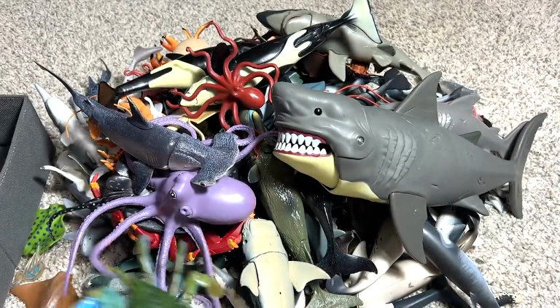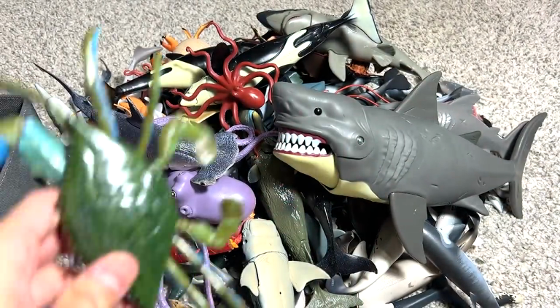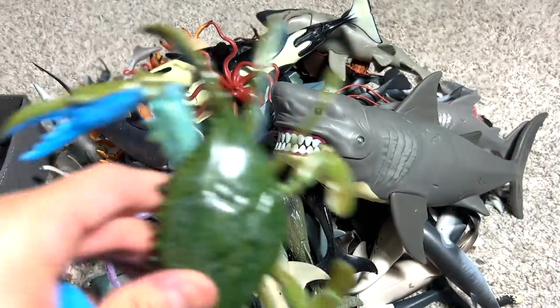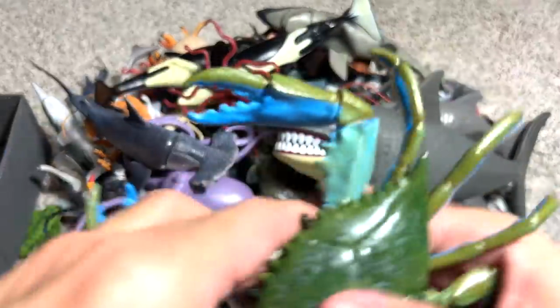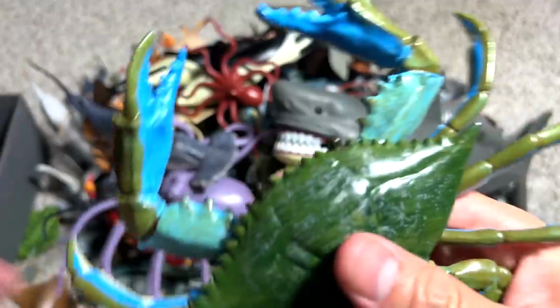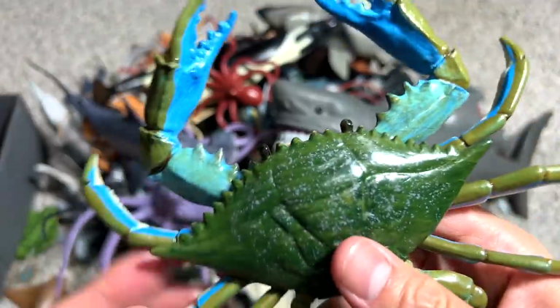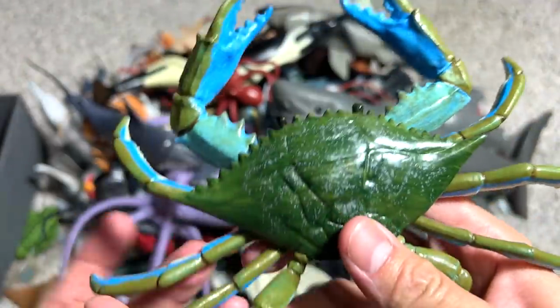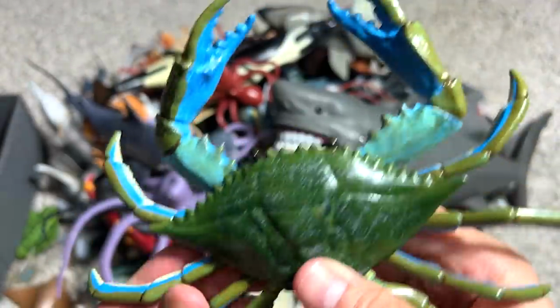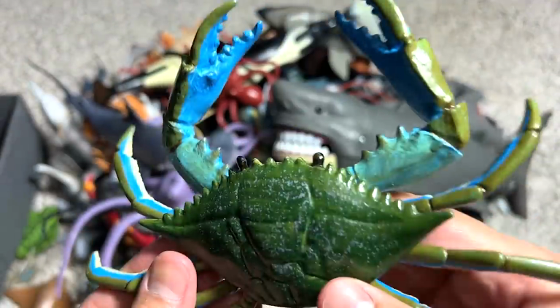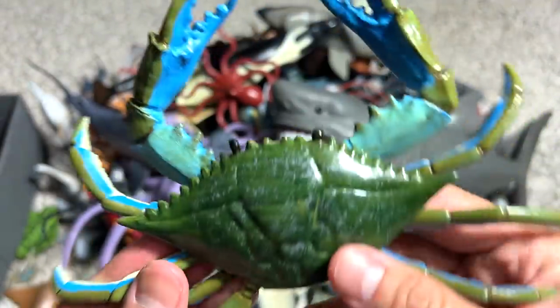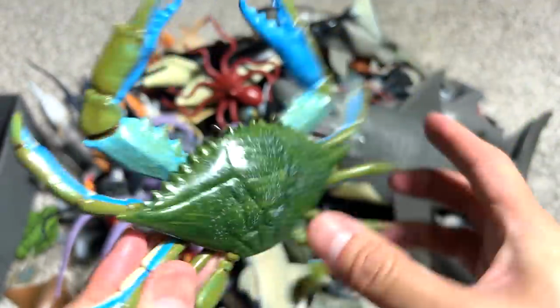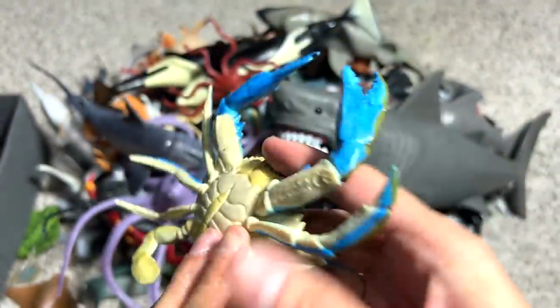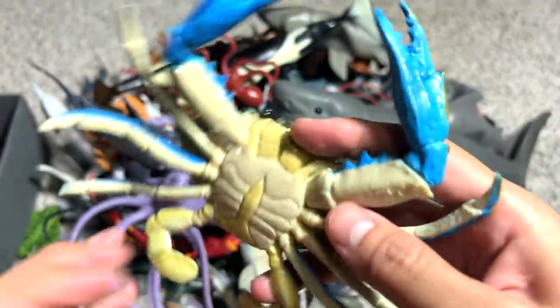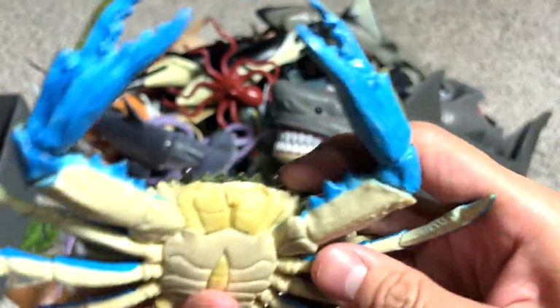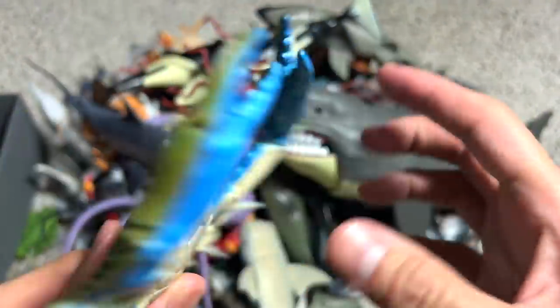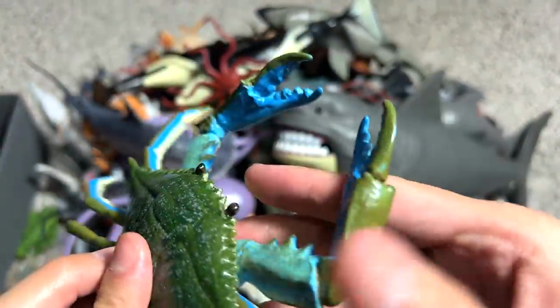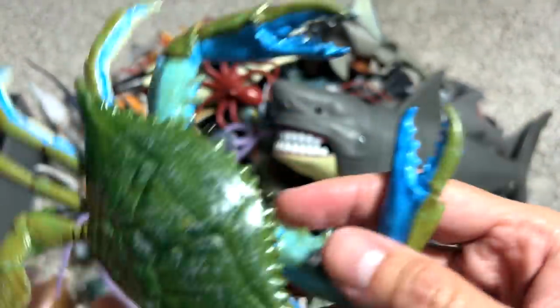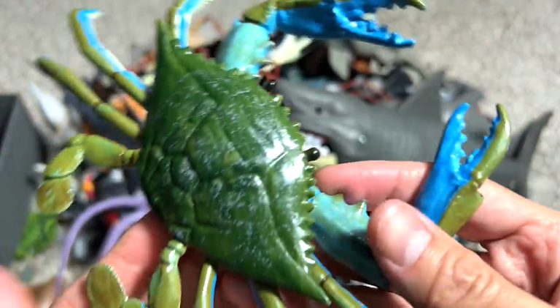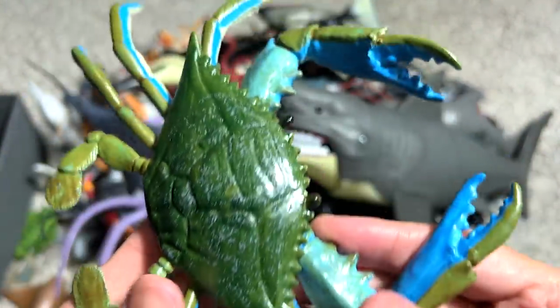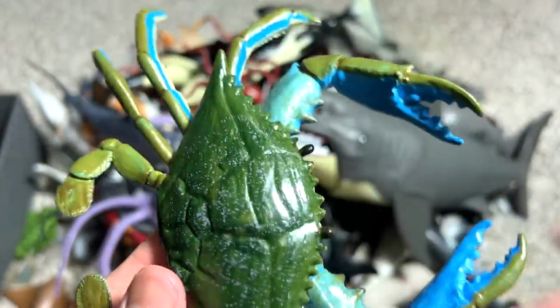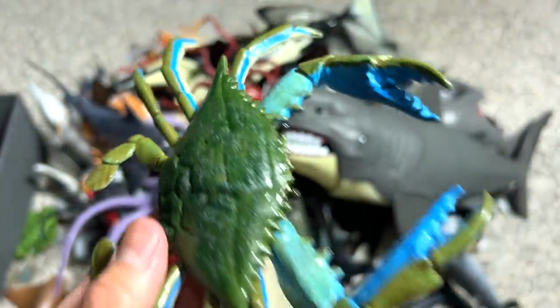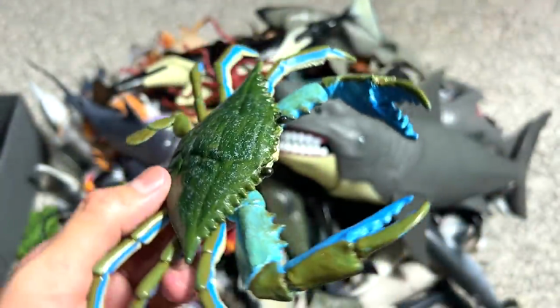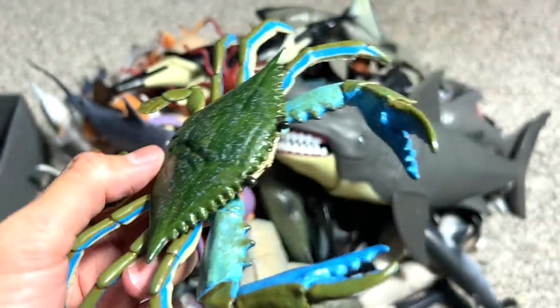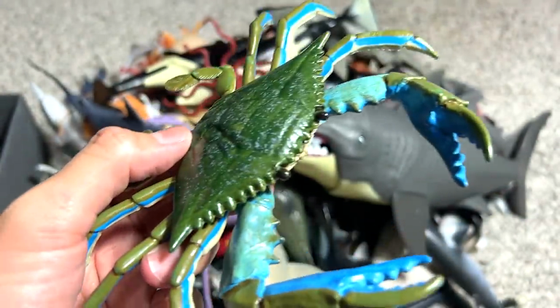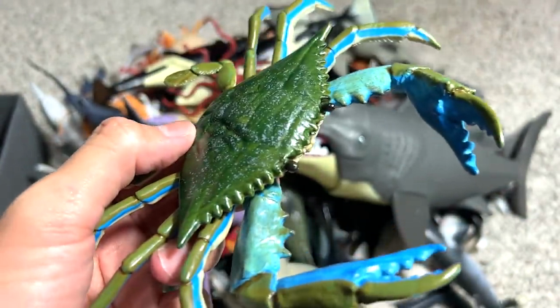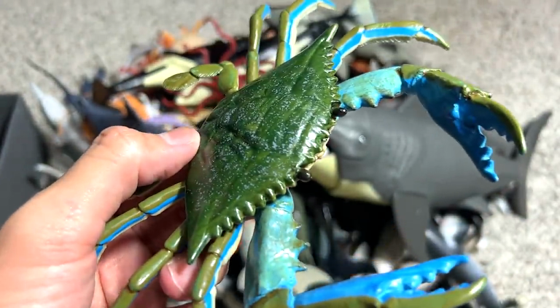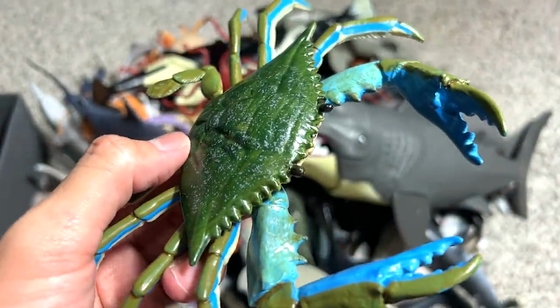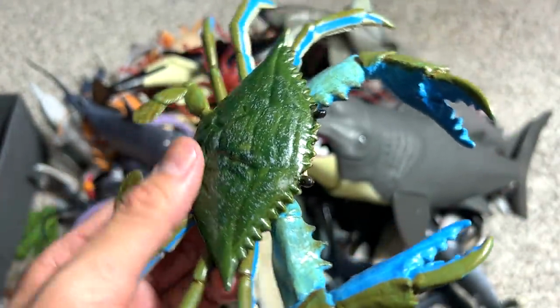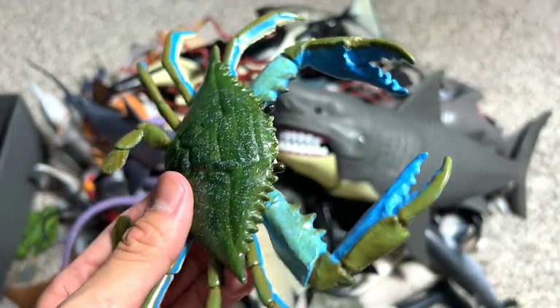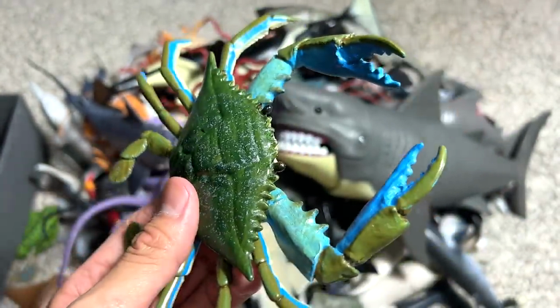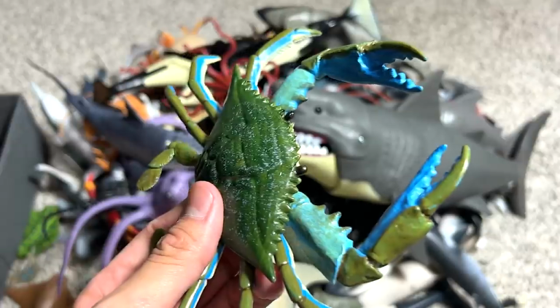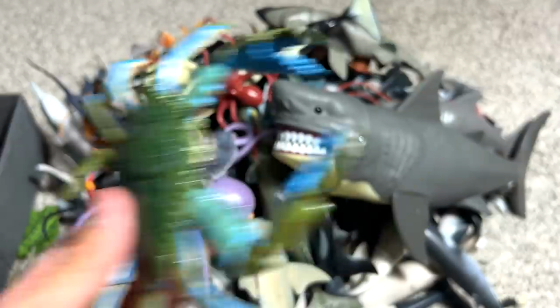Next, it's actually a blue crab. It's a really beautiful one. It's from Safari LTD, you can see this figure. It actually looks pretty realistic.